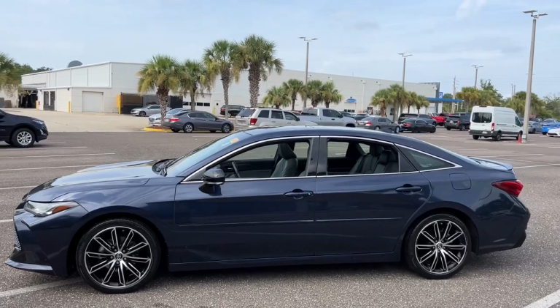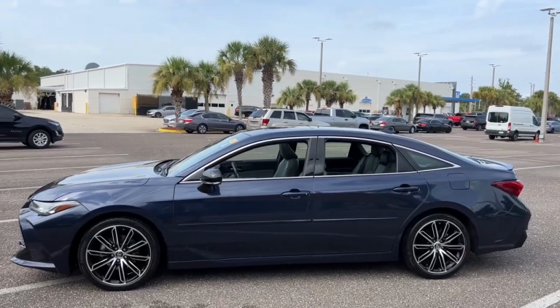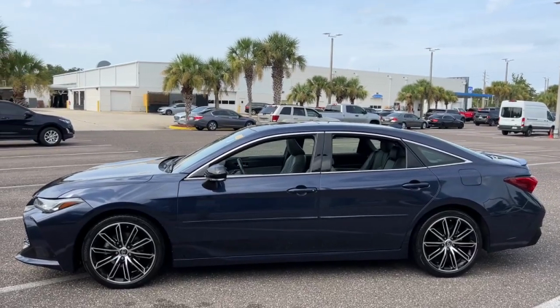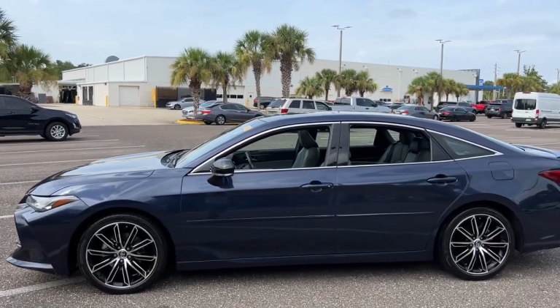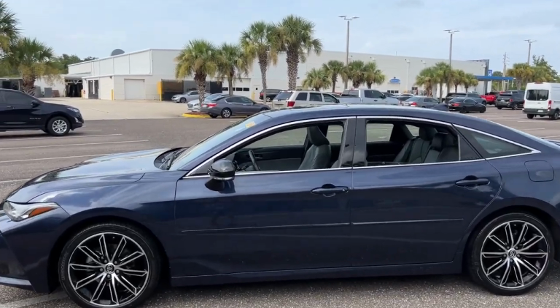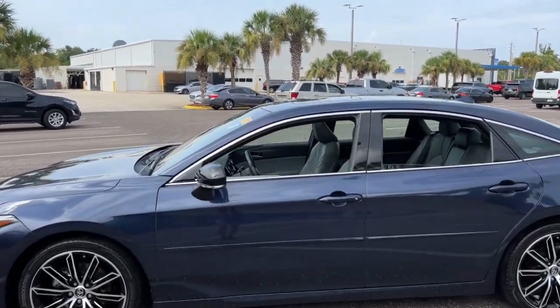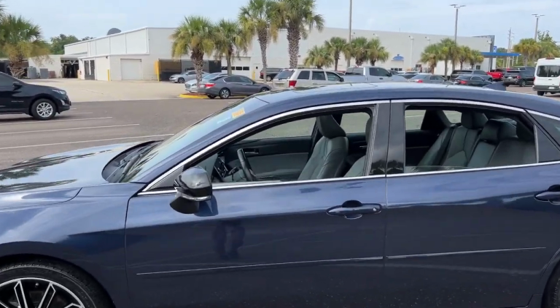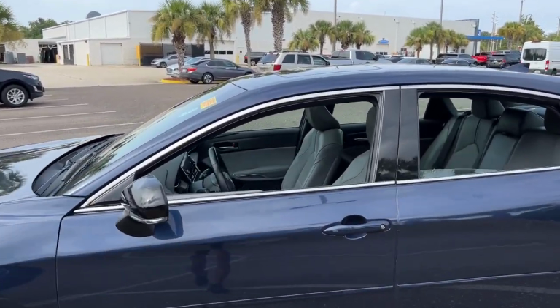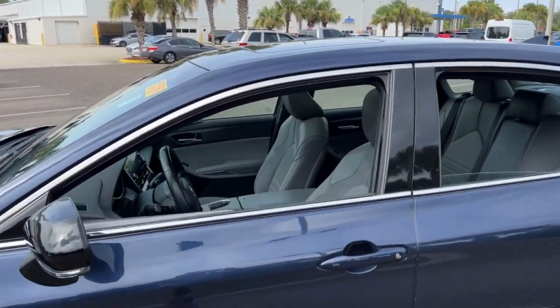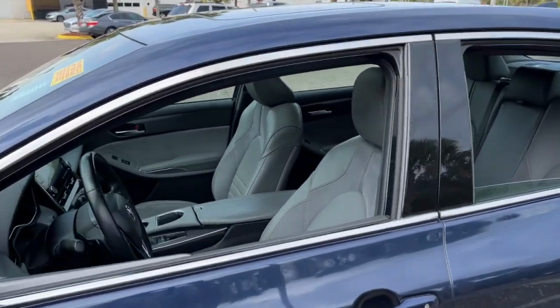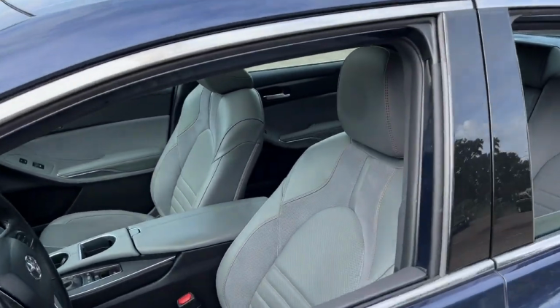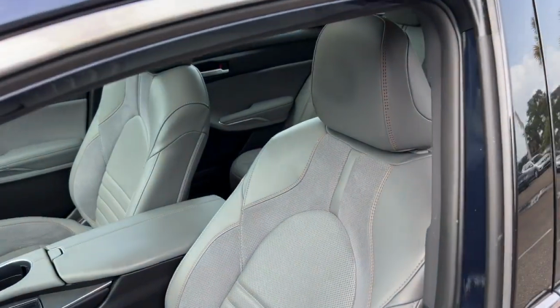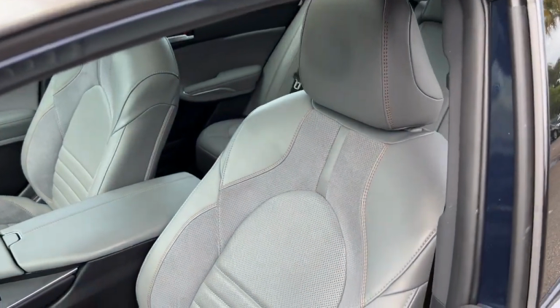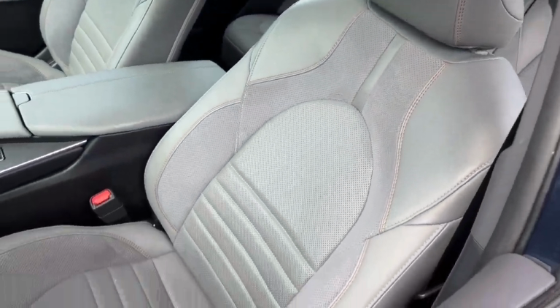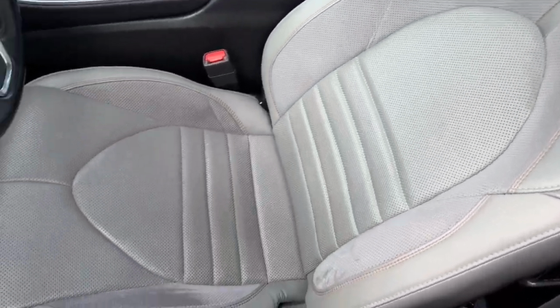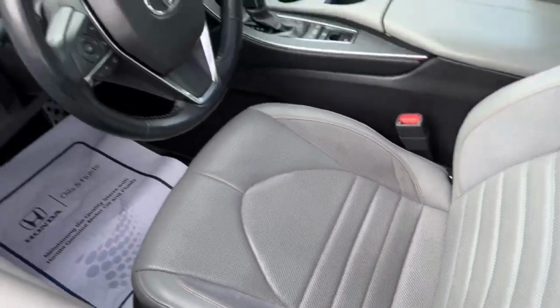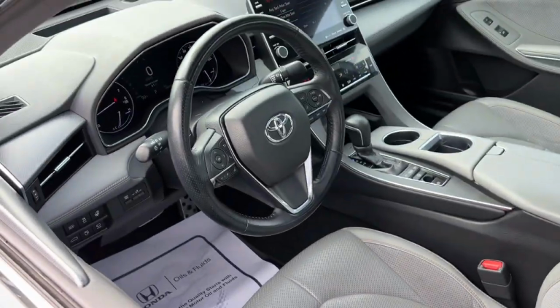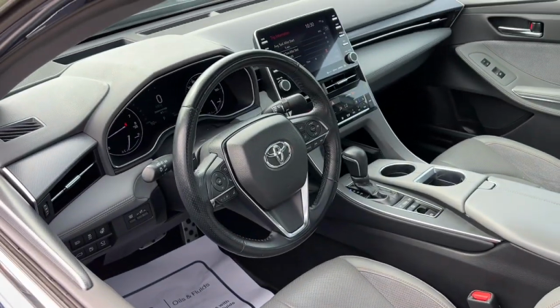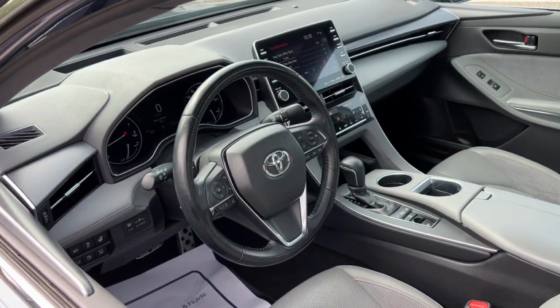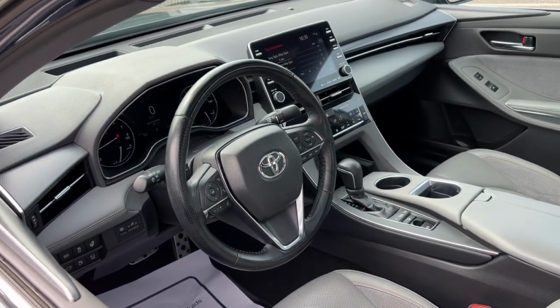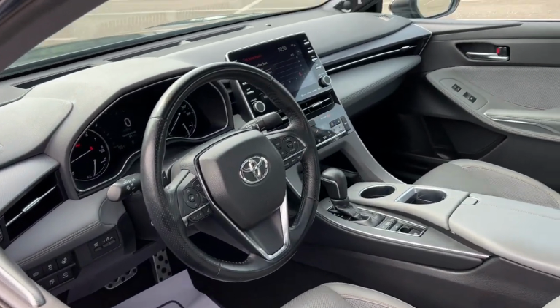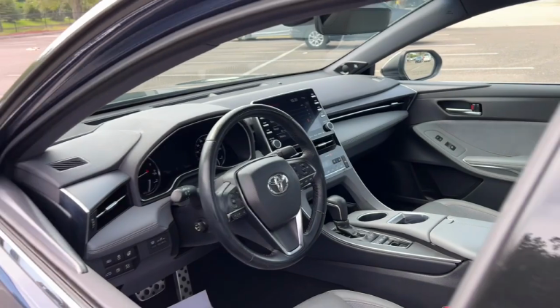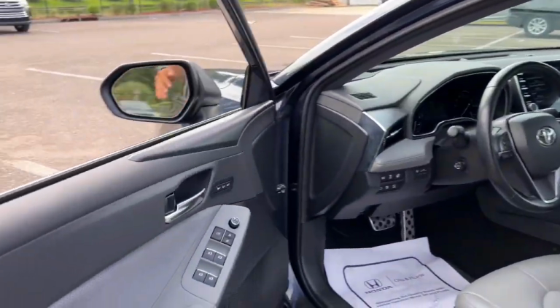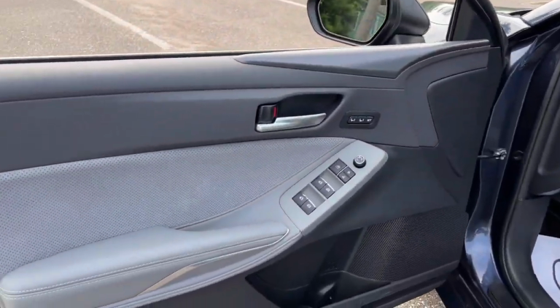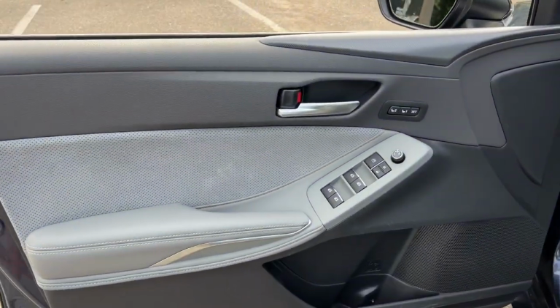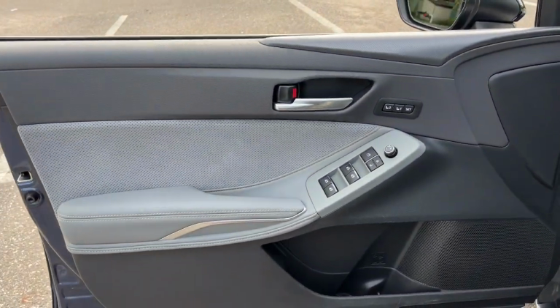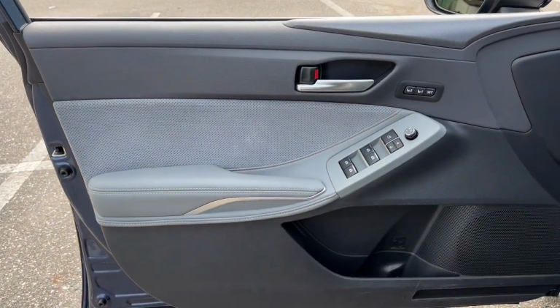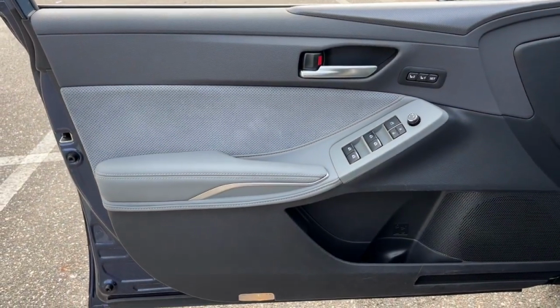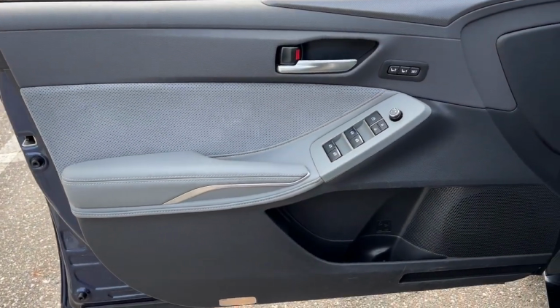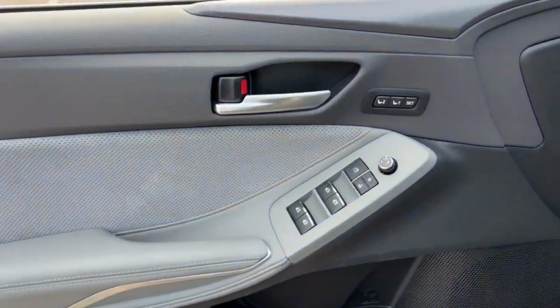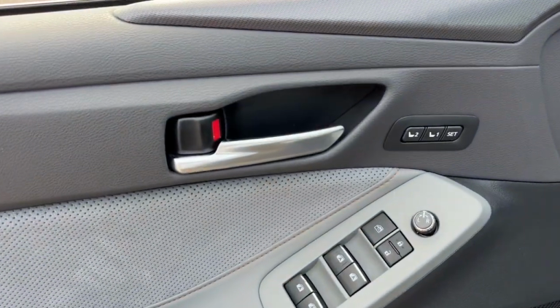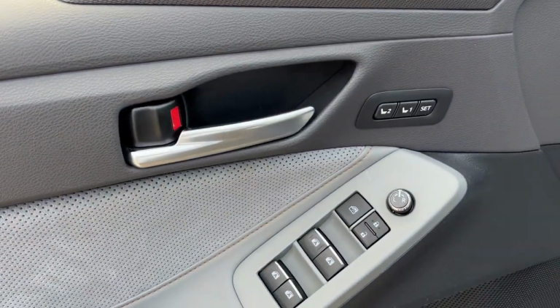This impeccable Avalon sedan will sweep you off your feet. Its full-size luxury is matched by its powerful performance and agile handling. It keeps you safe, connected, and entertained with the latest technology, and it dazzles you with its daring sculpted lines.